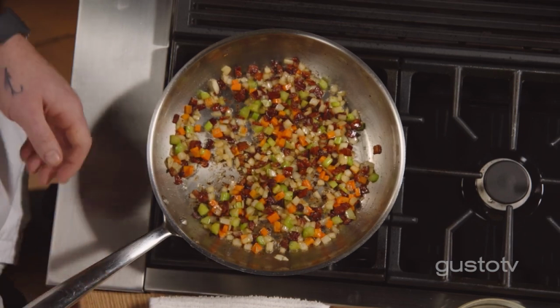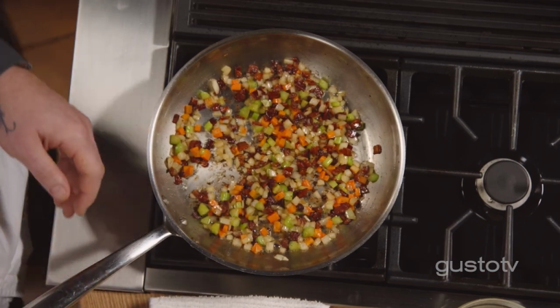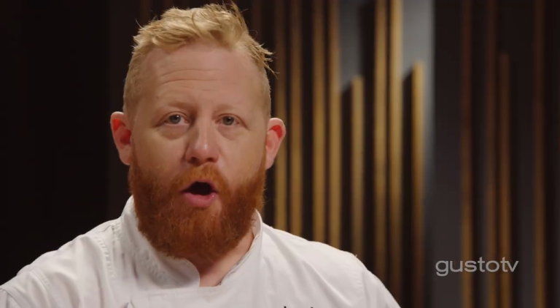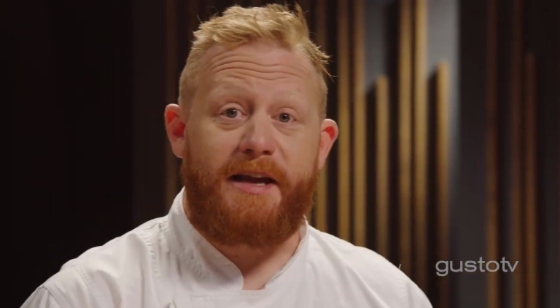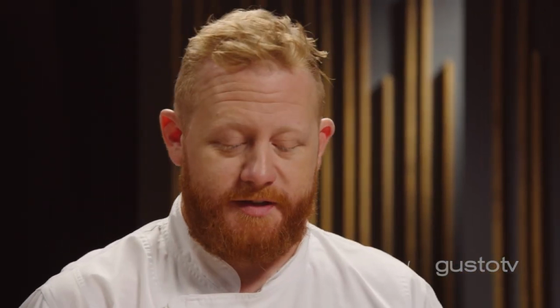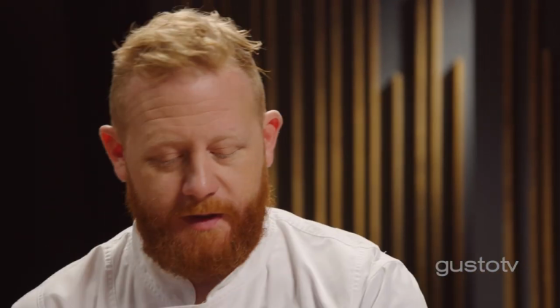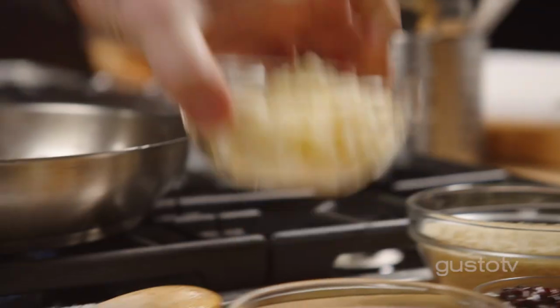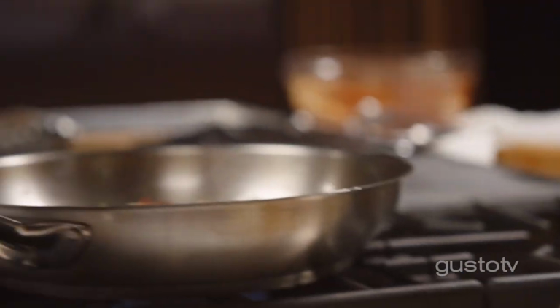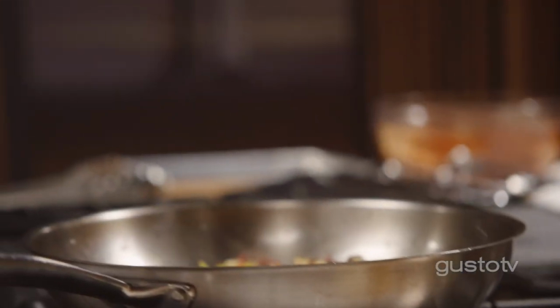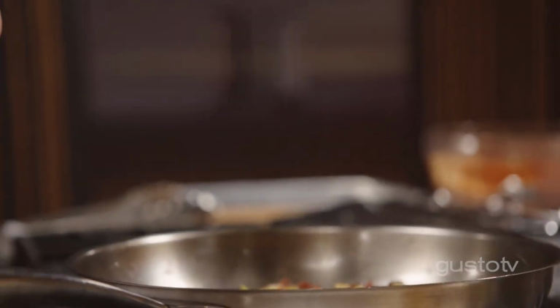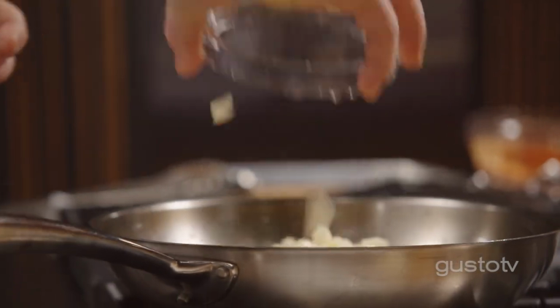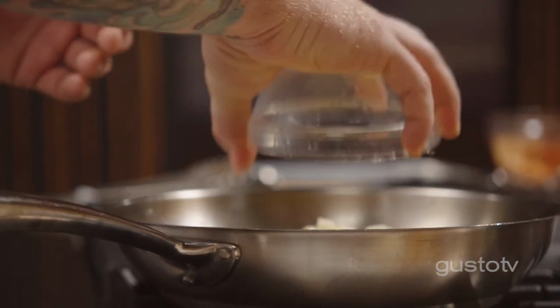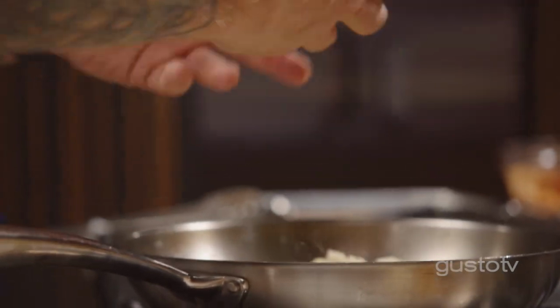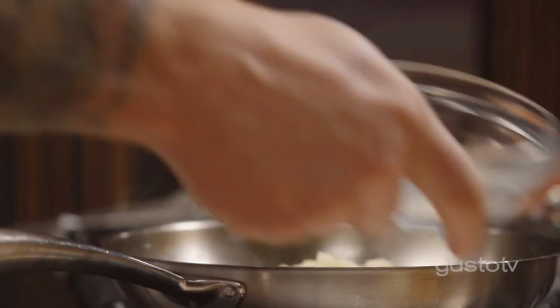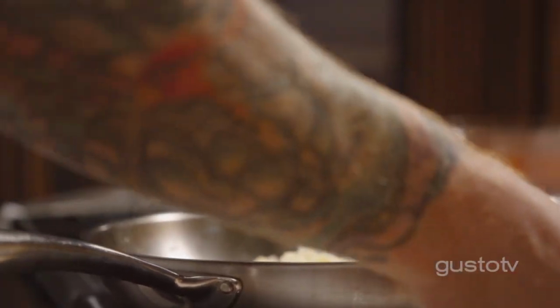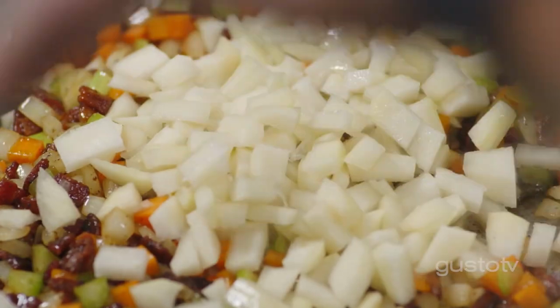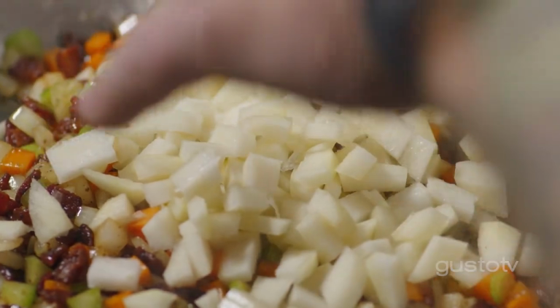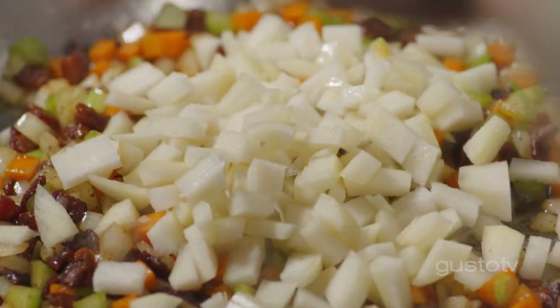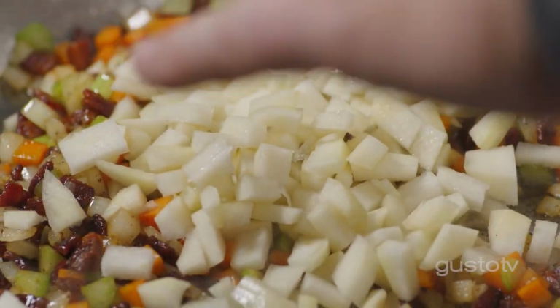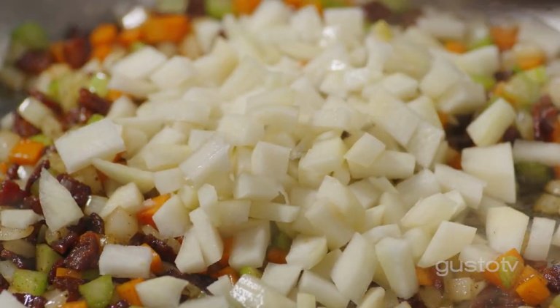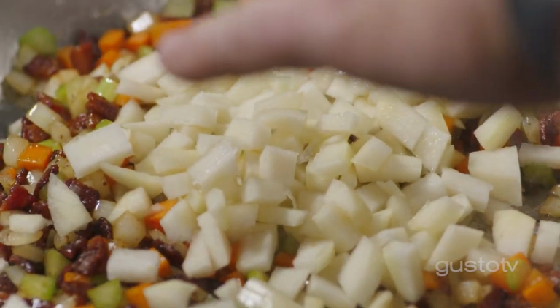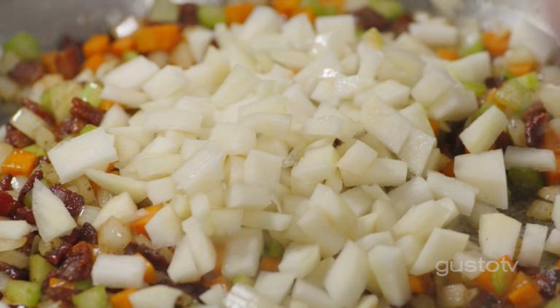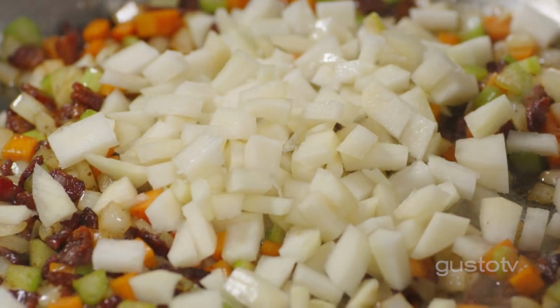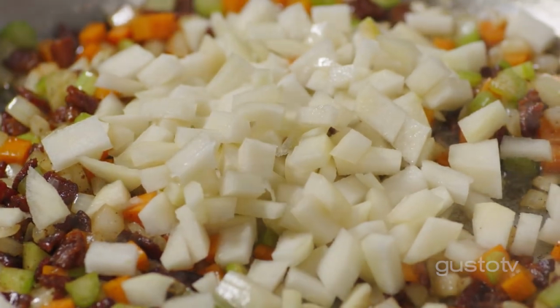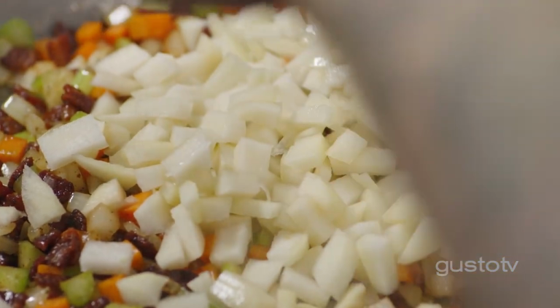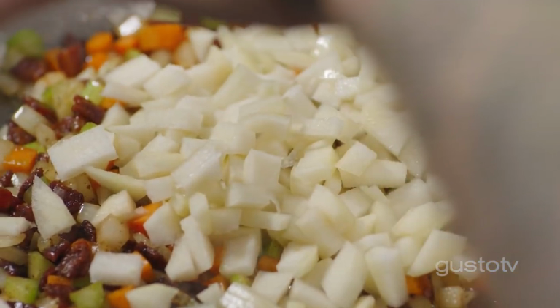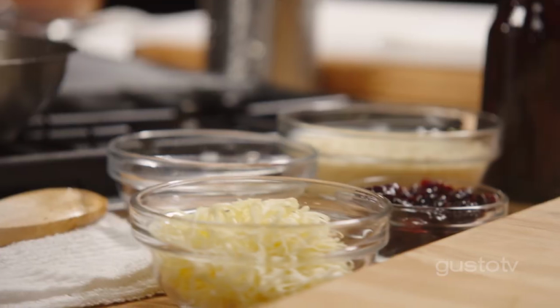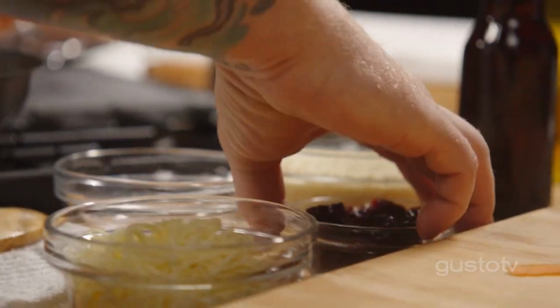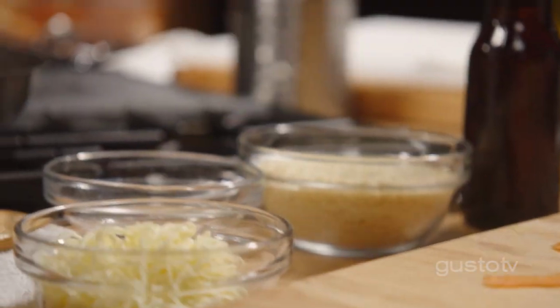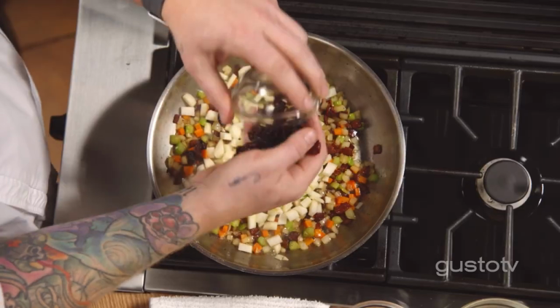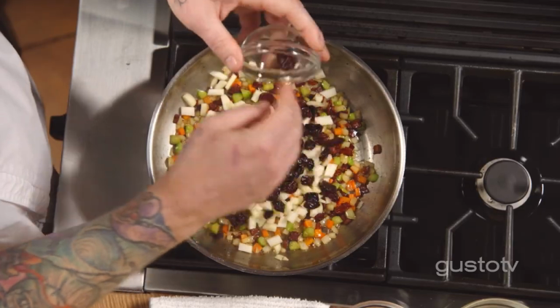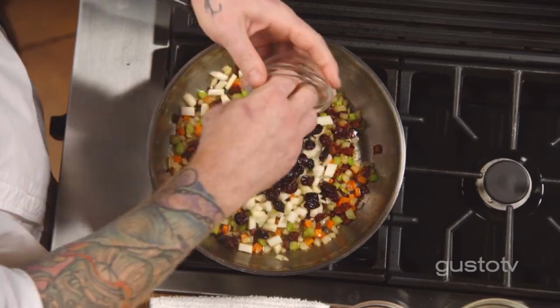Pork and fruit — always best friends. It's pear season, so I'm going with pears. Now this filling is really rich because of the bacon fat and the bacon, and pork is a very rich cut of meat as well. So in order to counter that, I'm going to add some sour cherries.